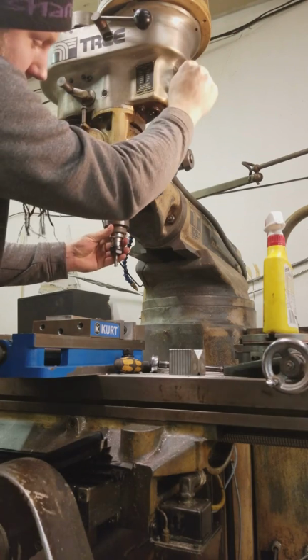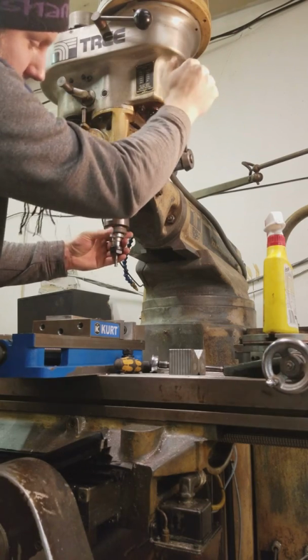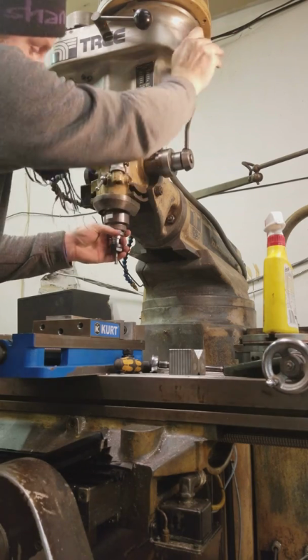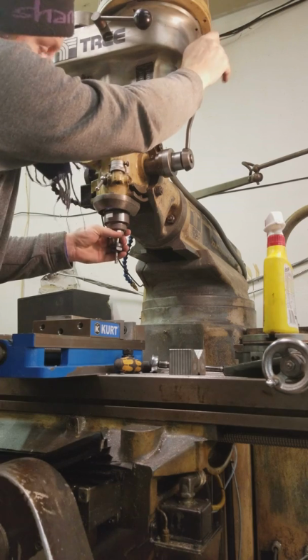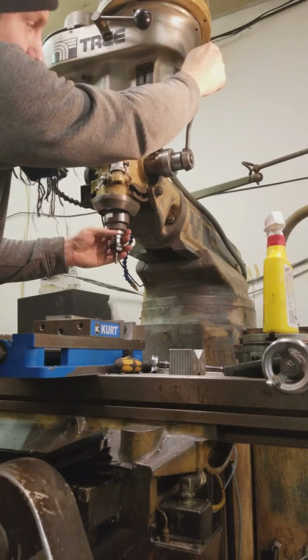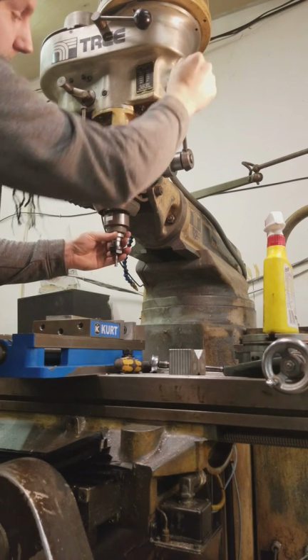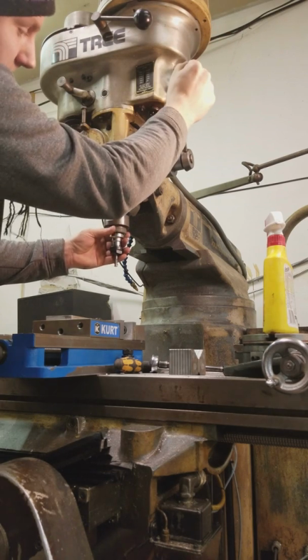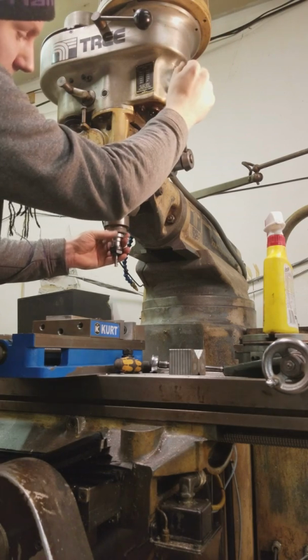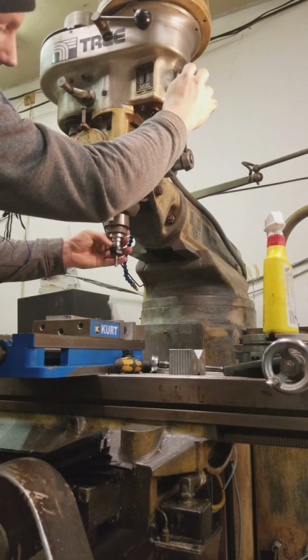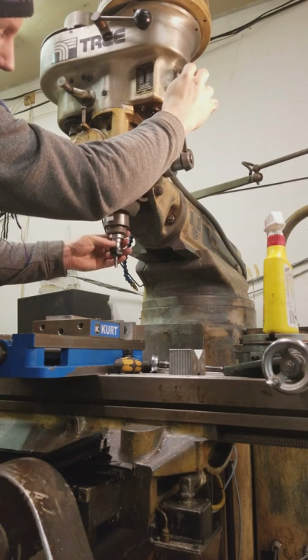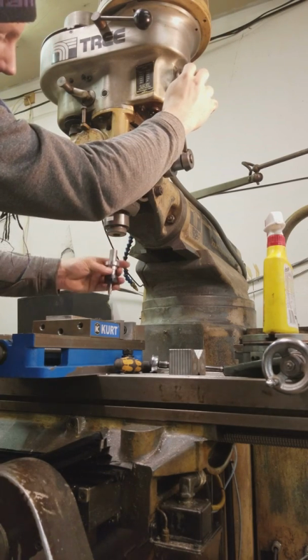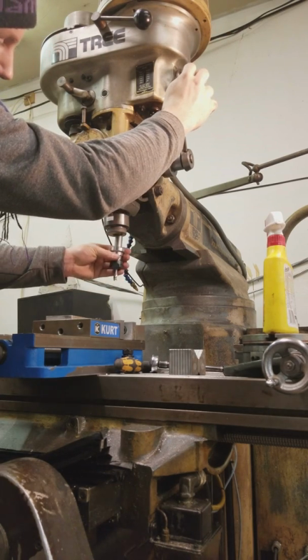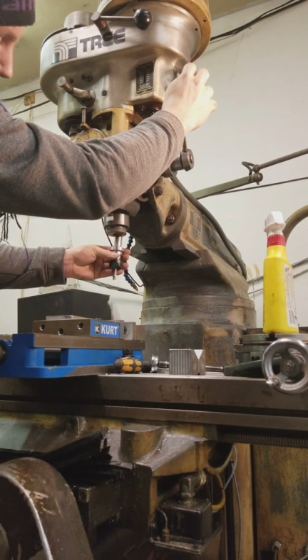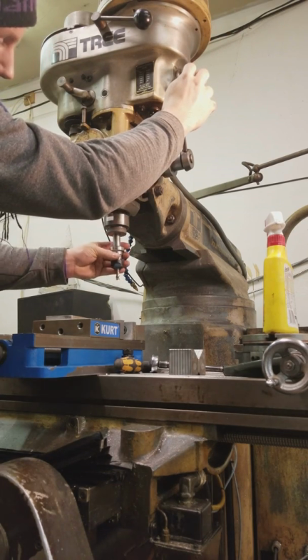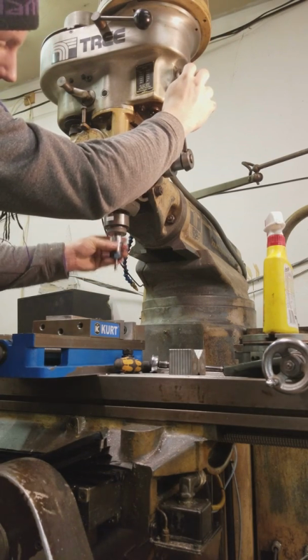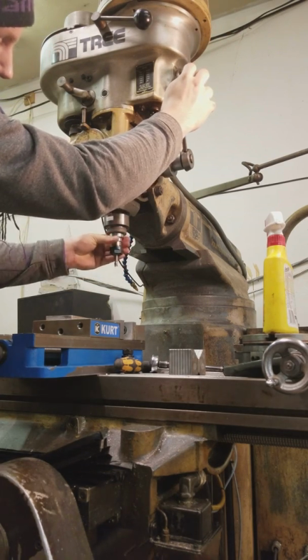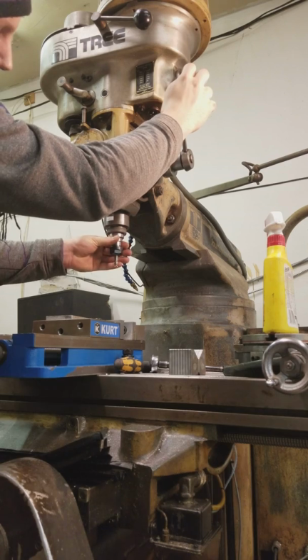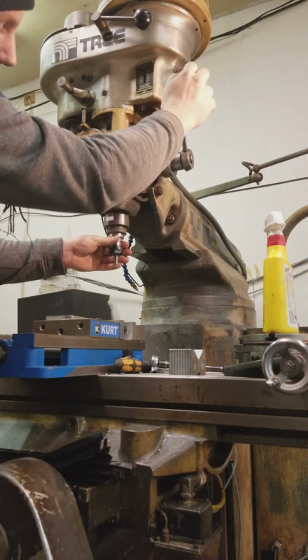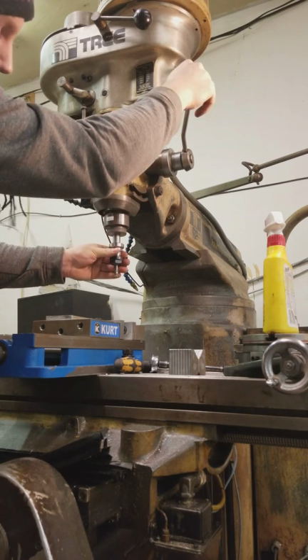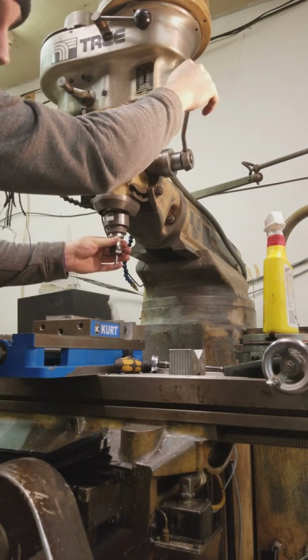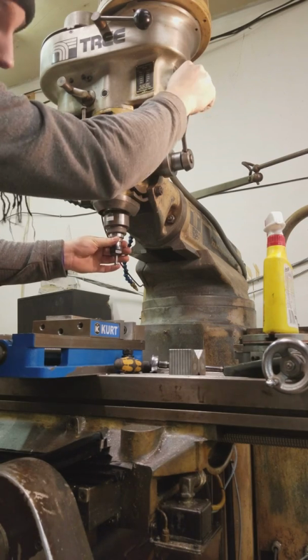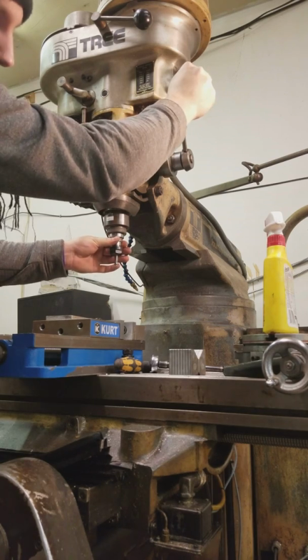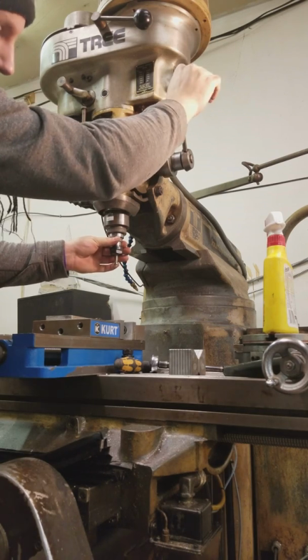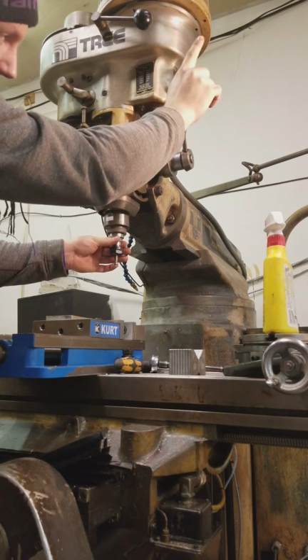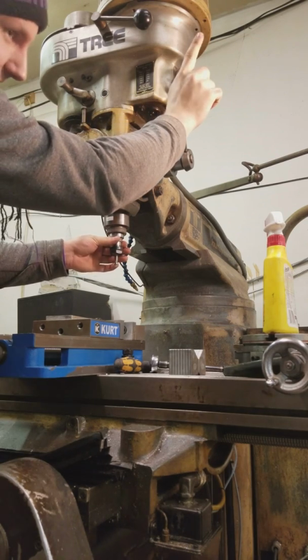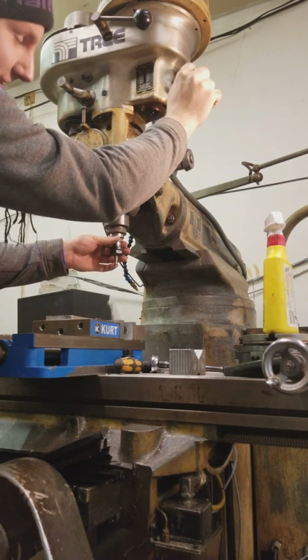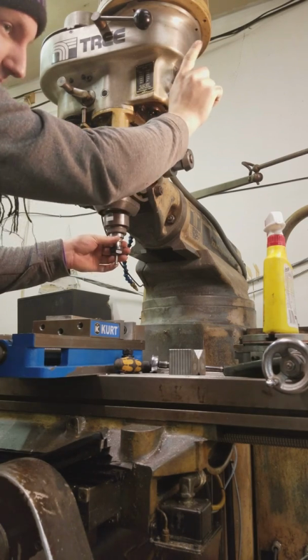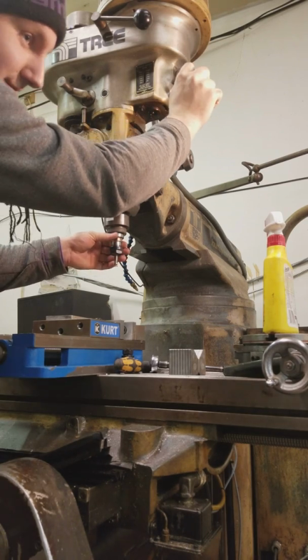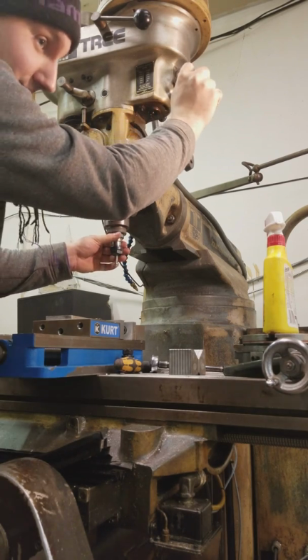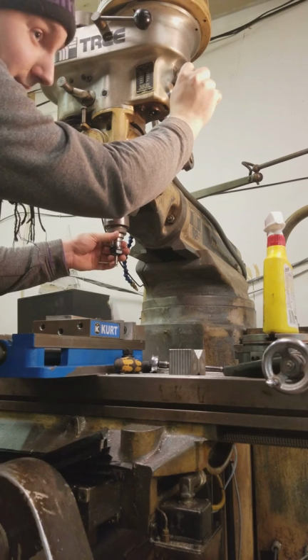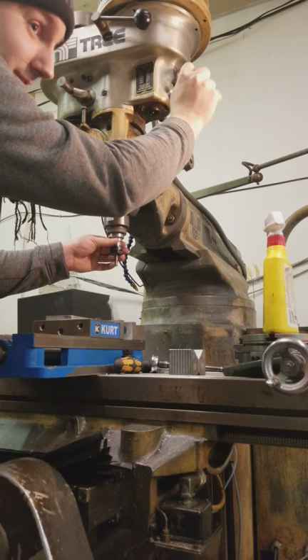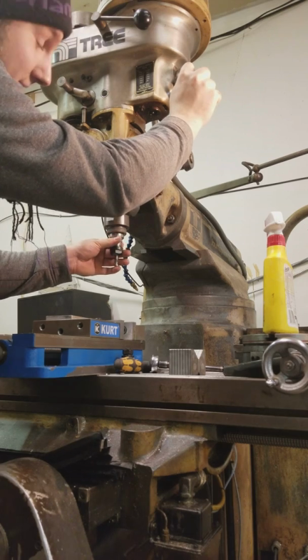A little more. There. Now I can still slide the tool in and out. And you need to do this all with the handle down — I can't stress that enough. It screwed me over for the first two hours when I was trying to figure it out.